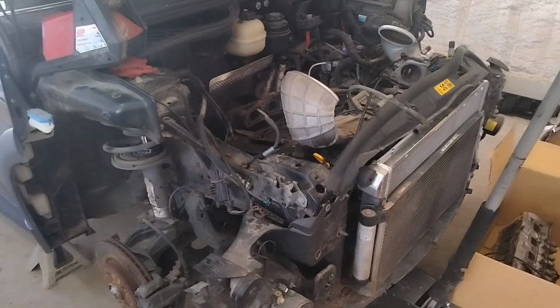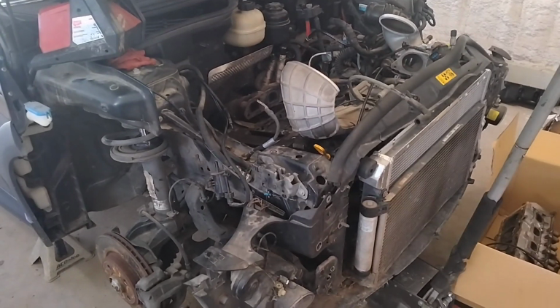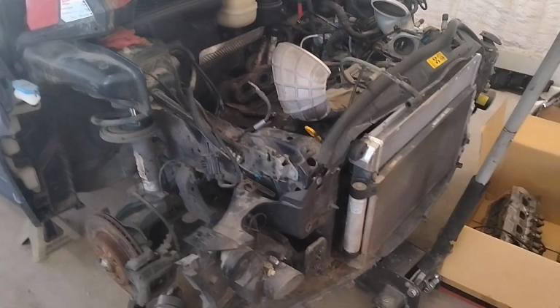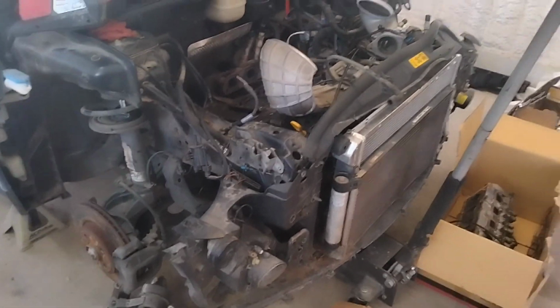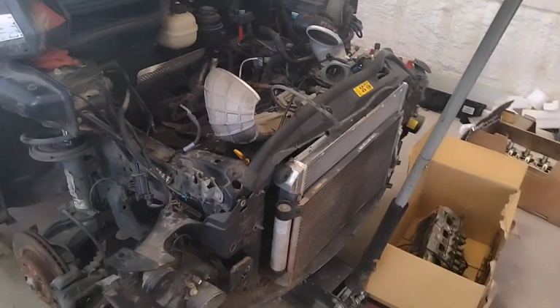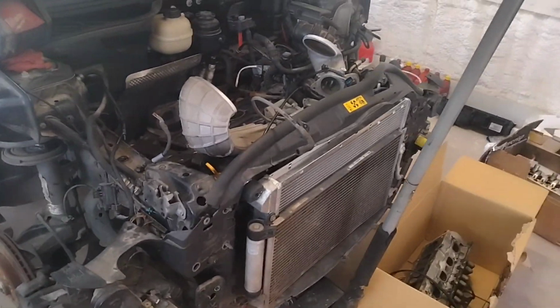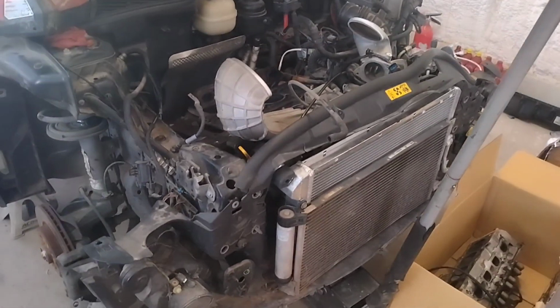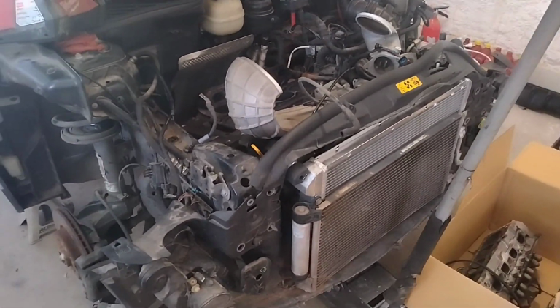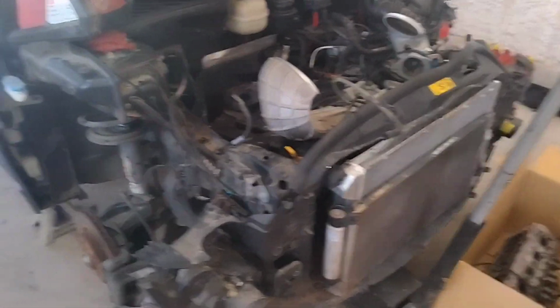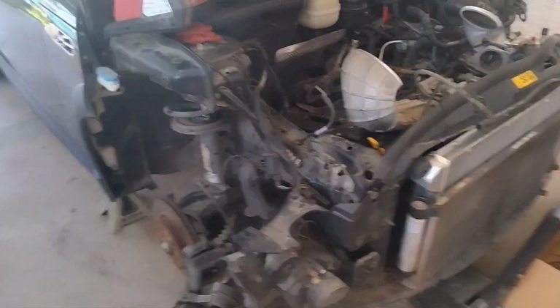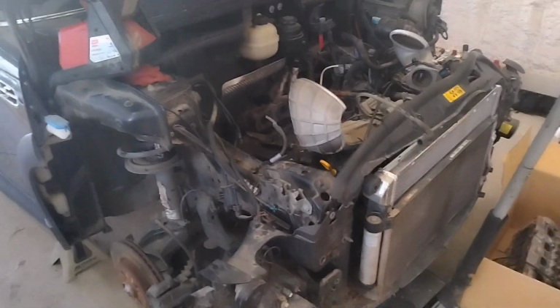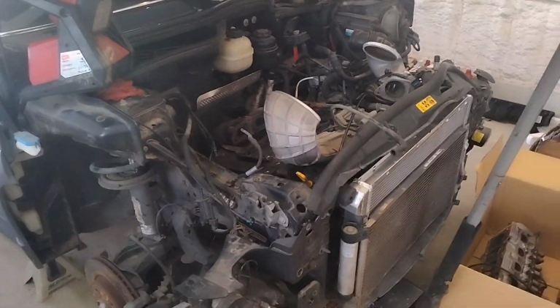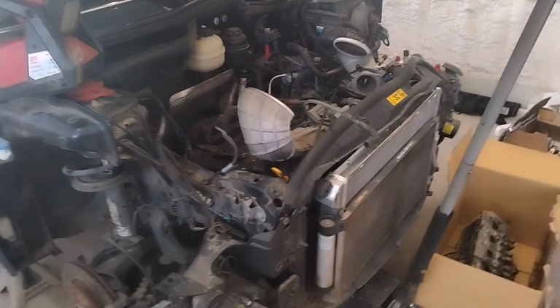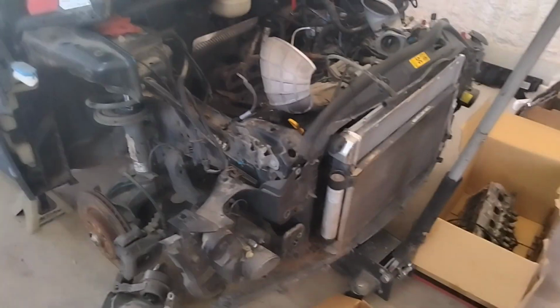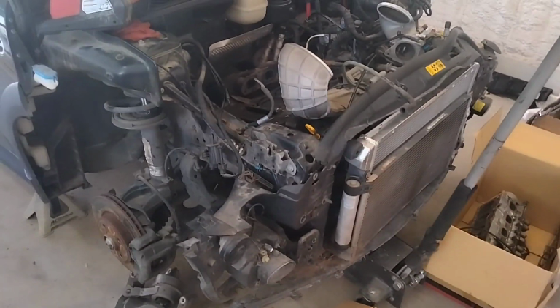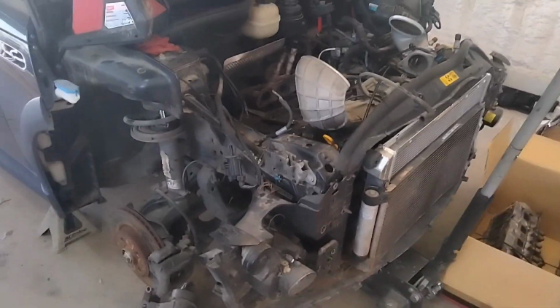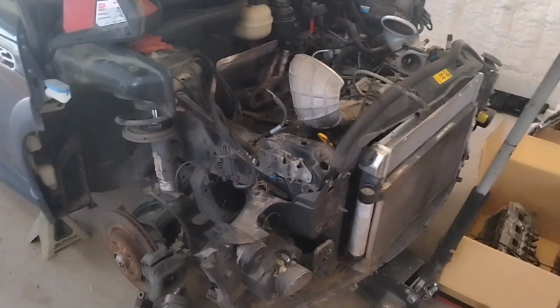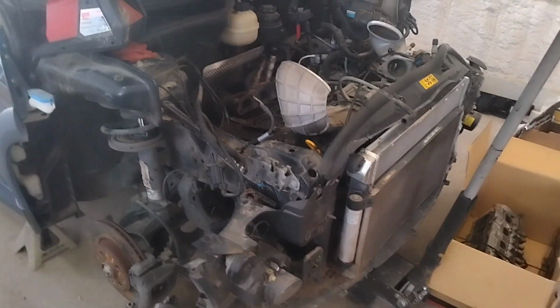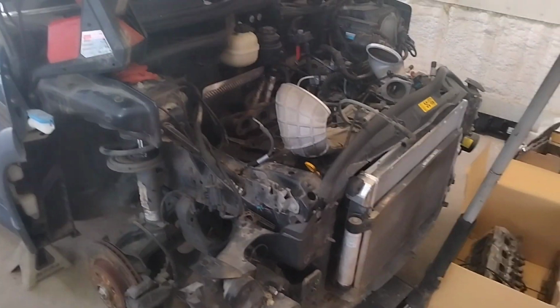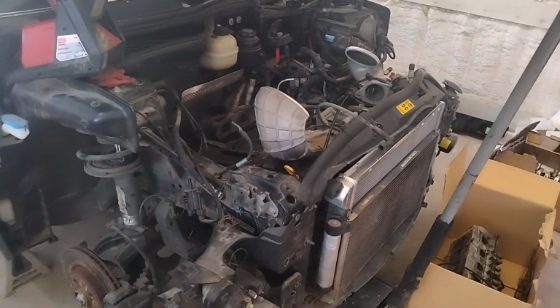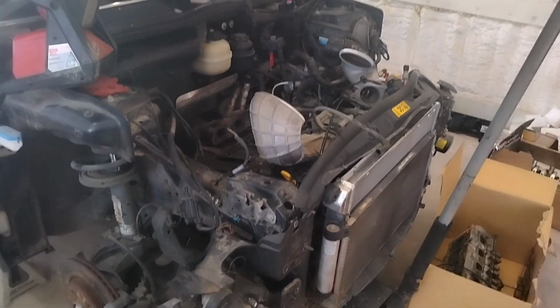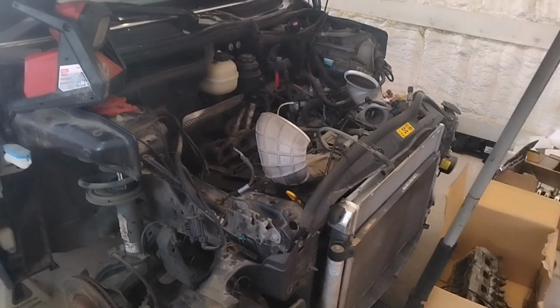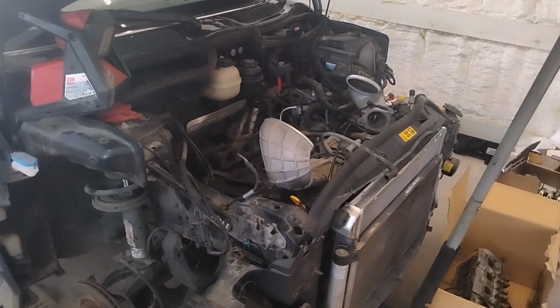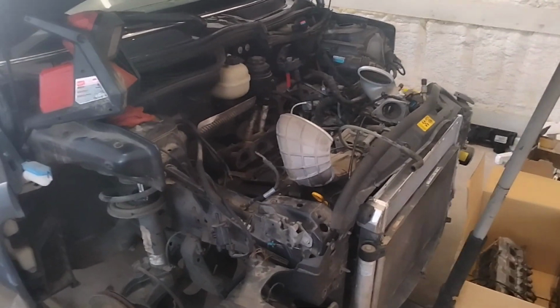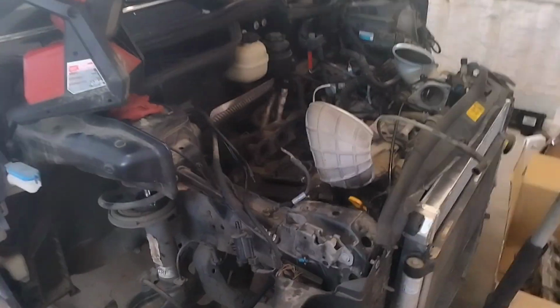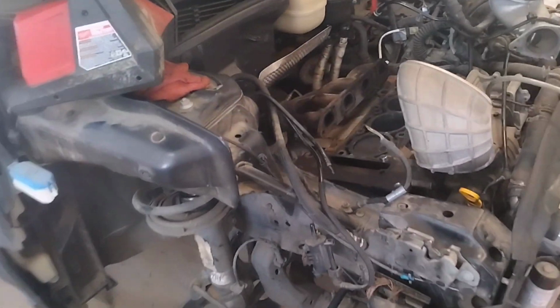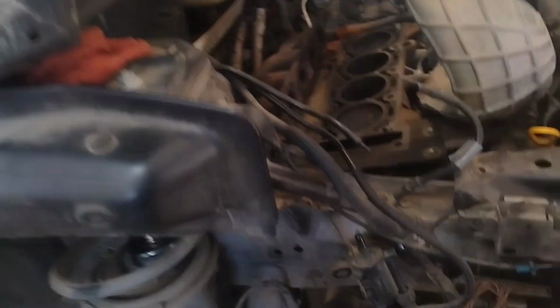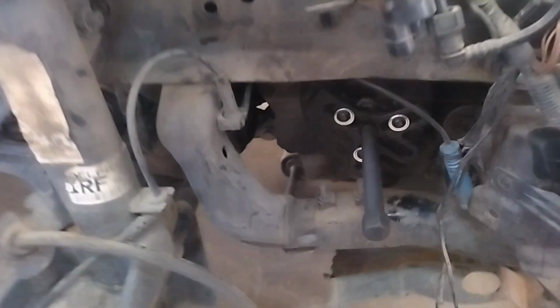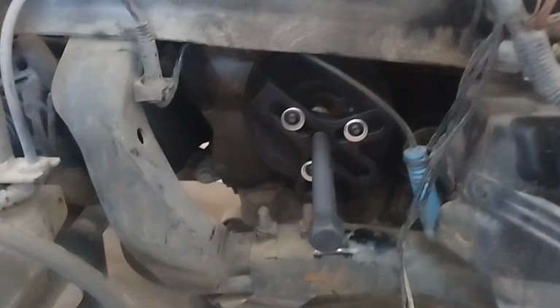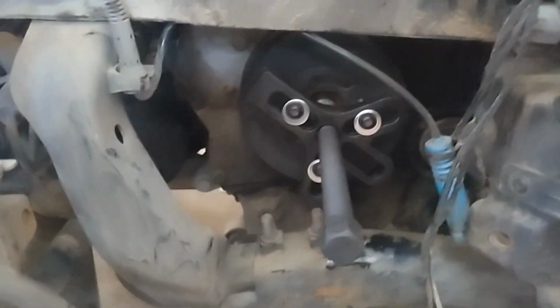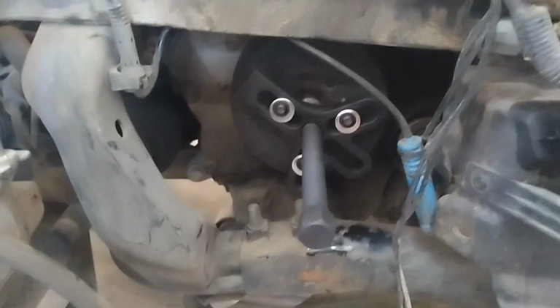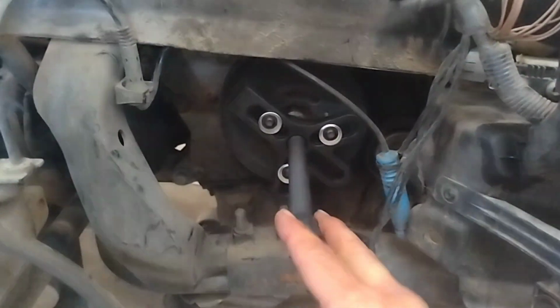Well, howdy folks, it's Matthew, your friendly neighborhood technician. We are out here working on the BMW again this weekend, and over the course of the week, this BMW has destroyed my harmonic balancer puller.